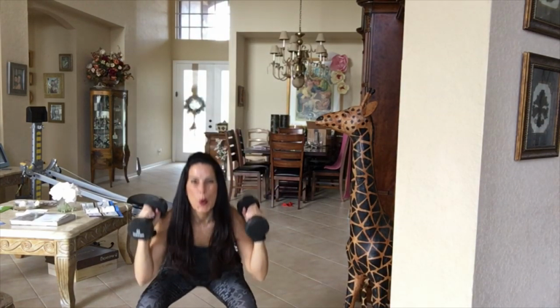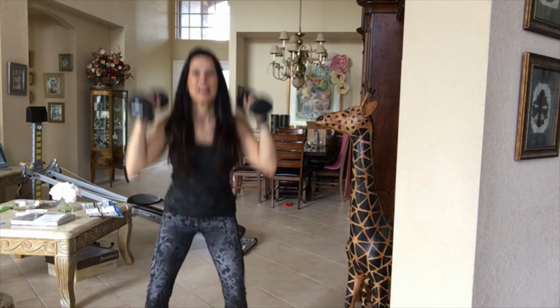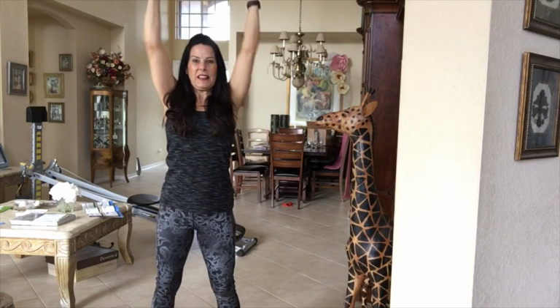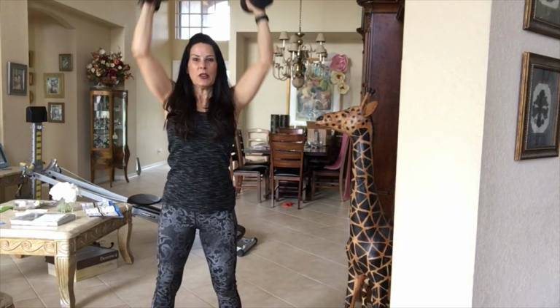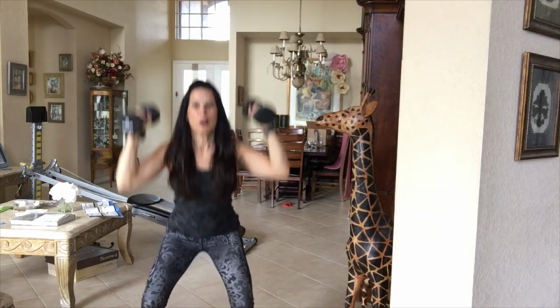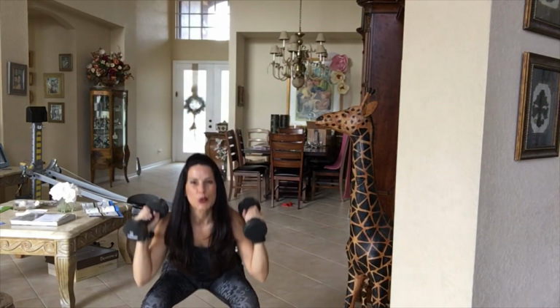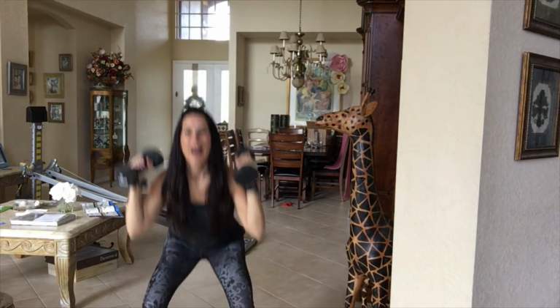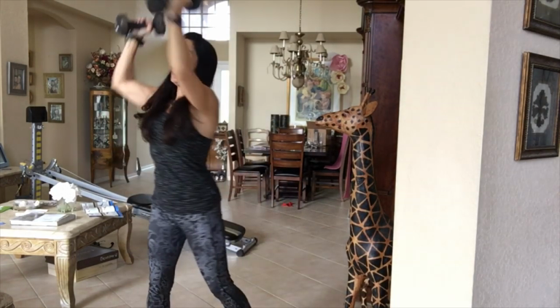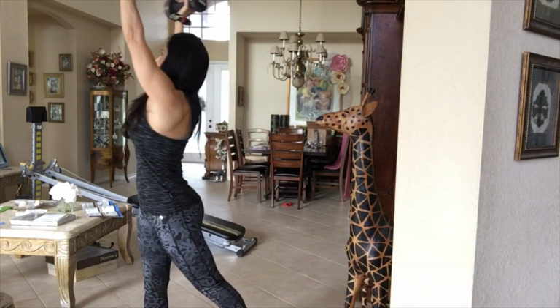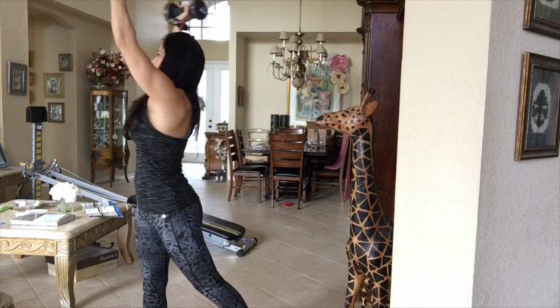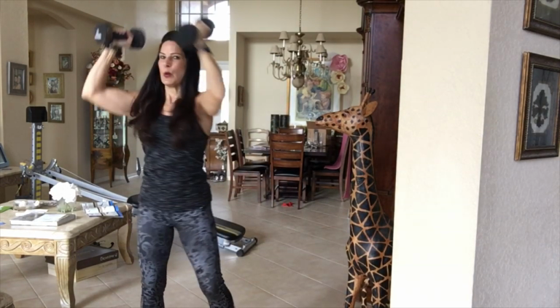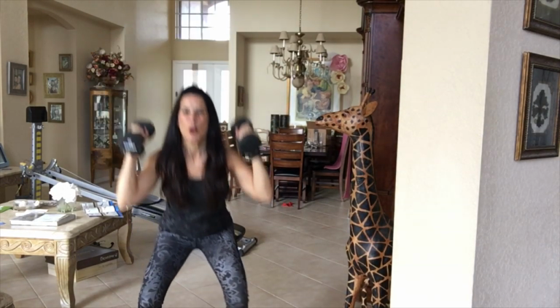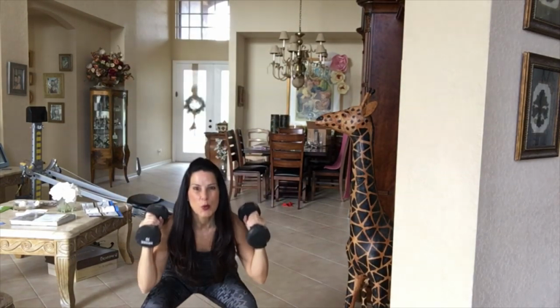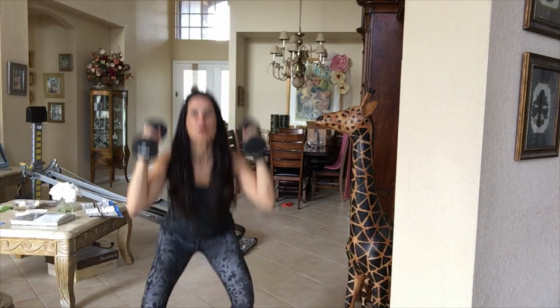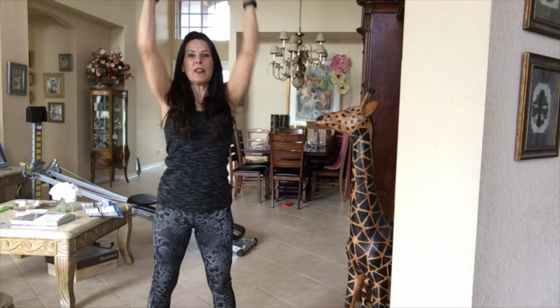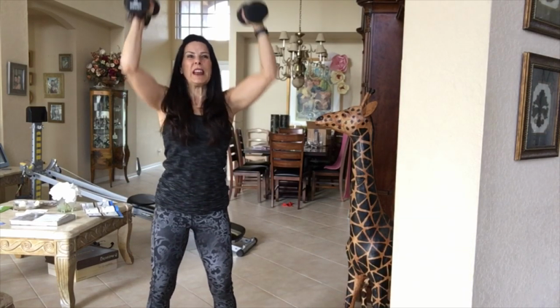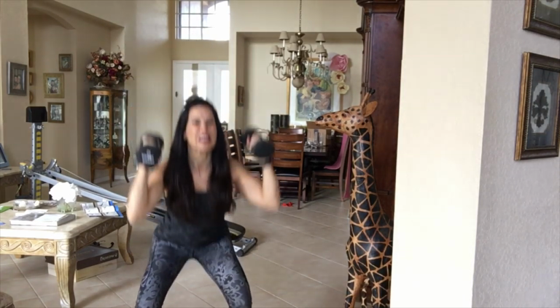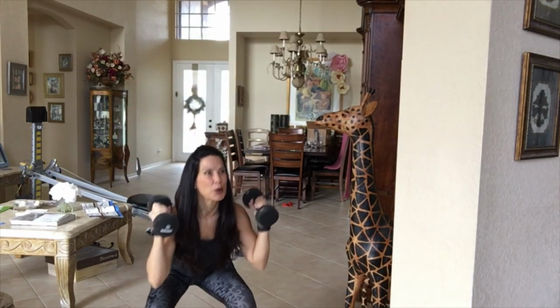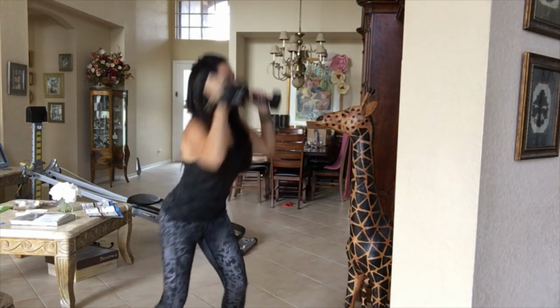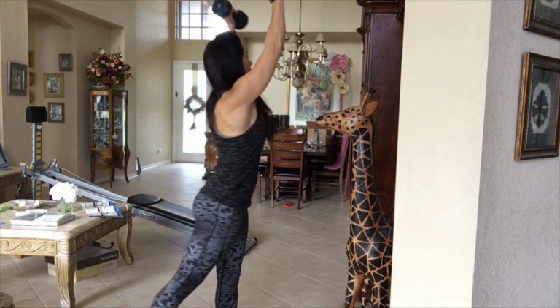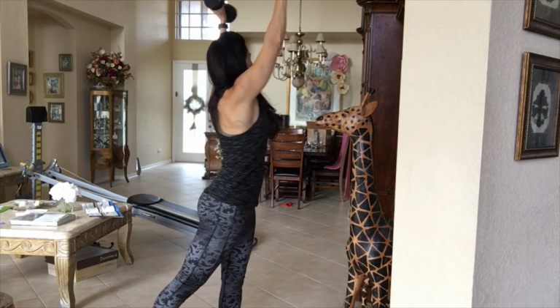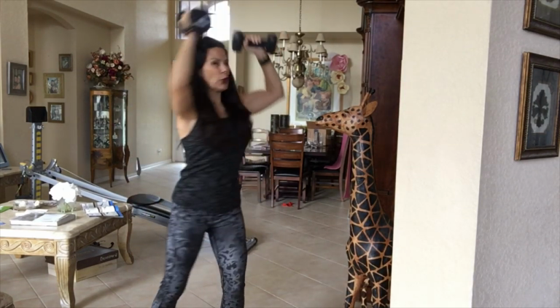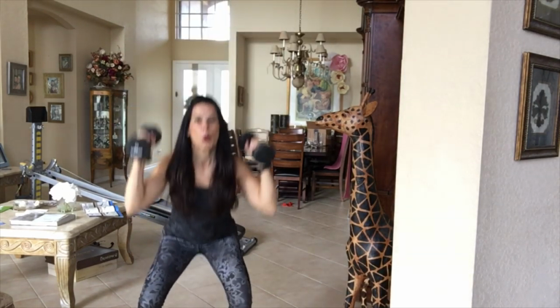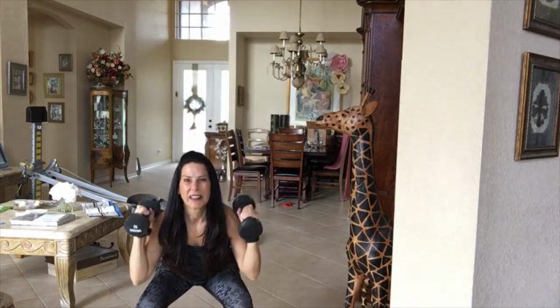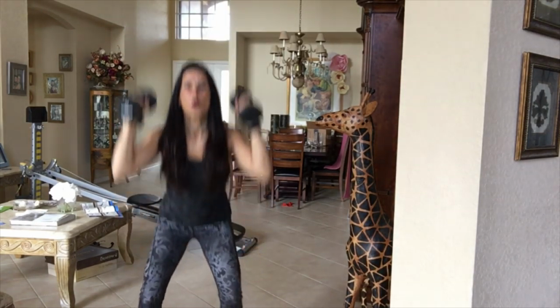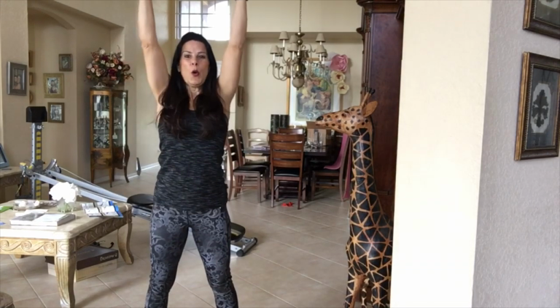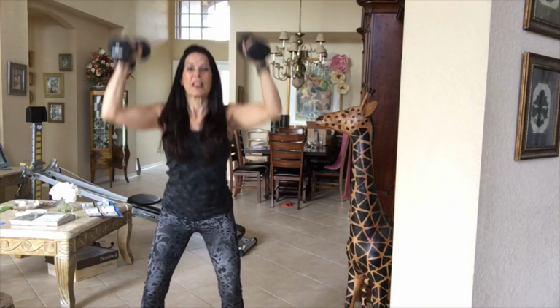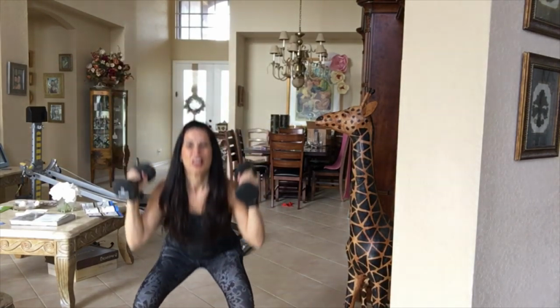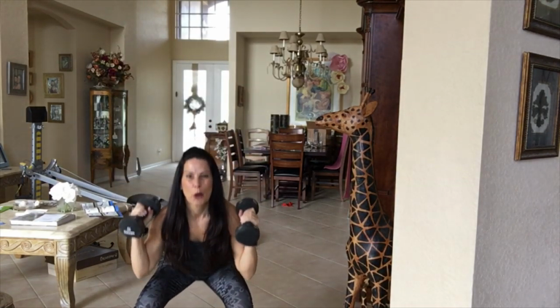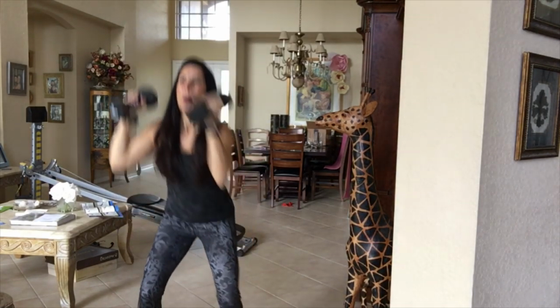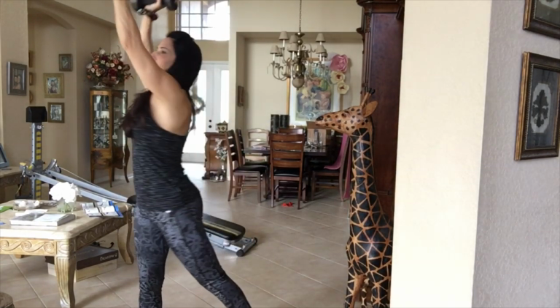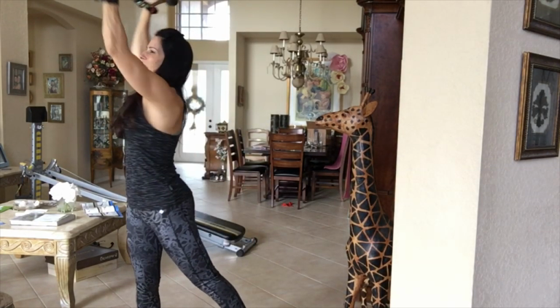Squat, center, squat, rotate and twist. Really feel that rotation in your body, working the shoulders, working the core, working the lower body.